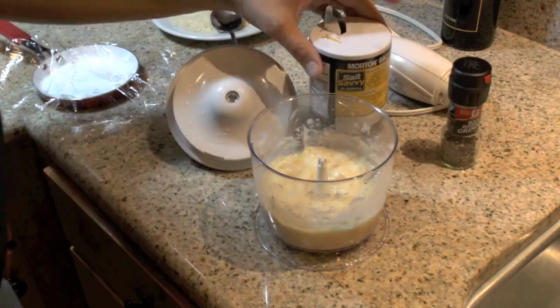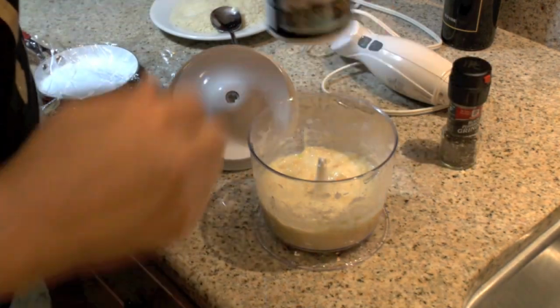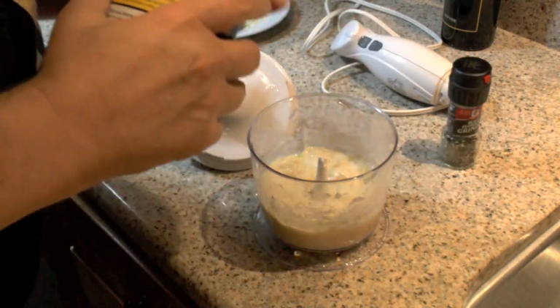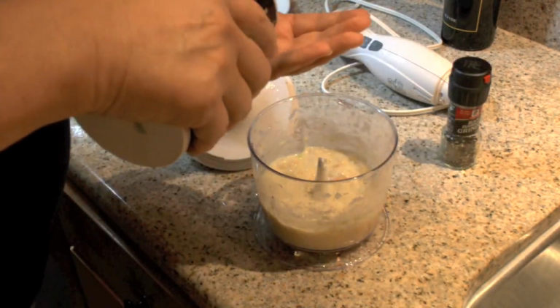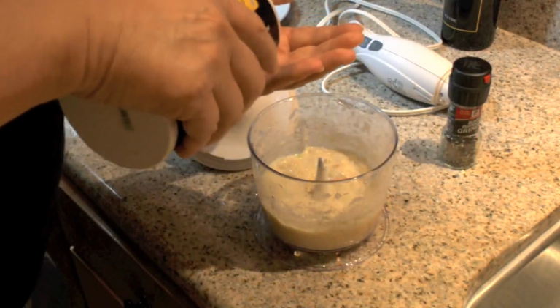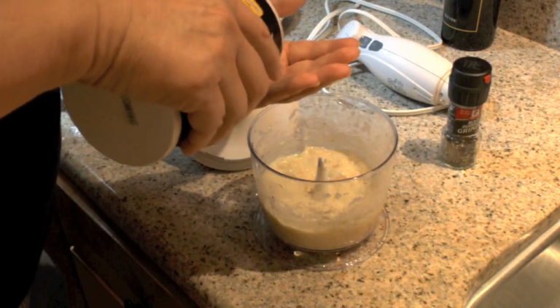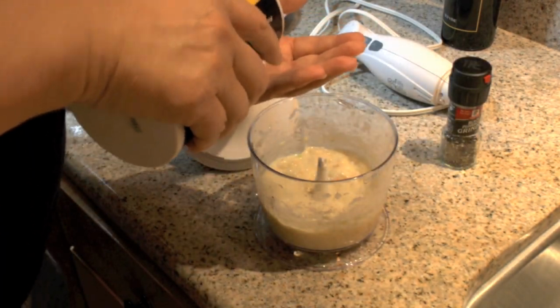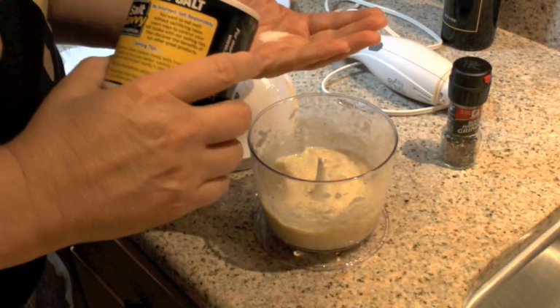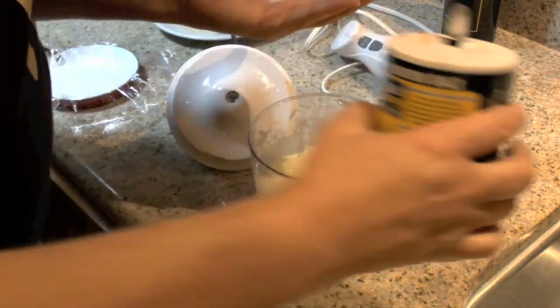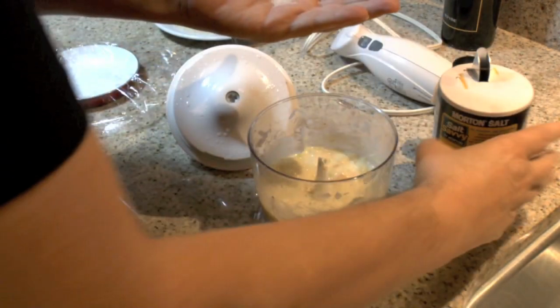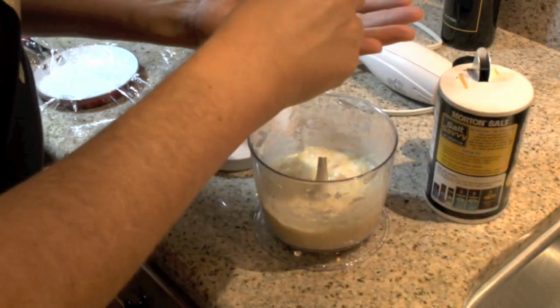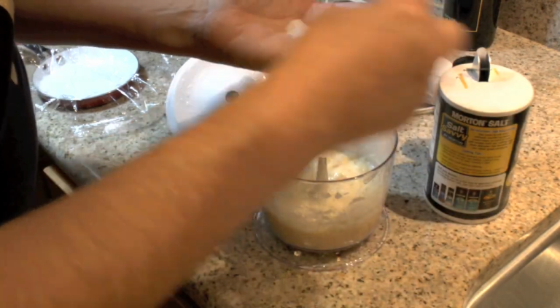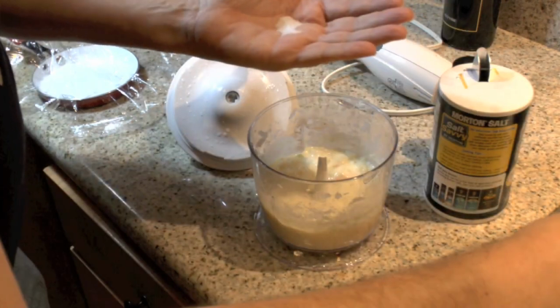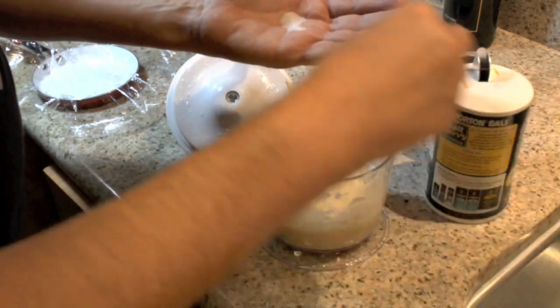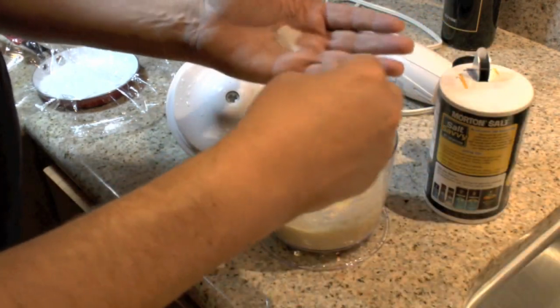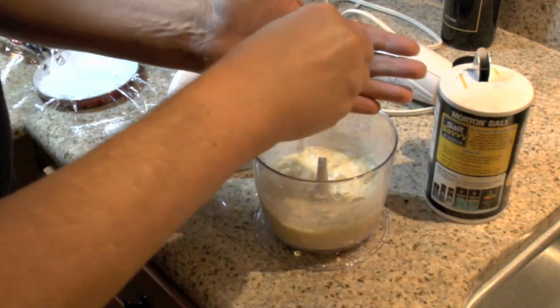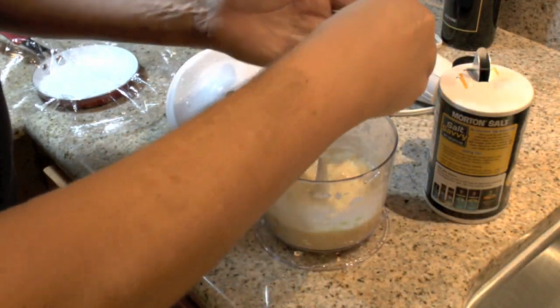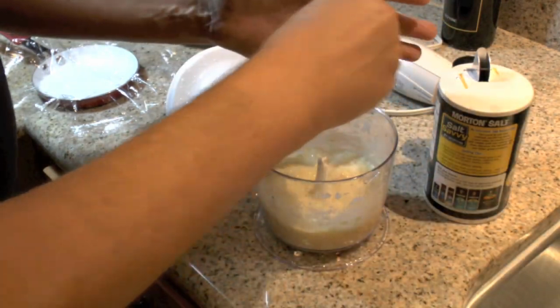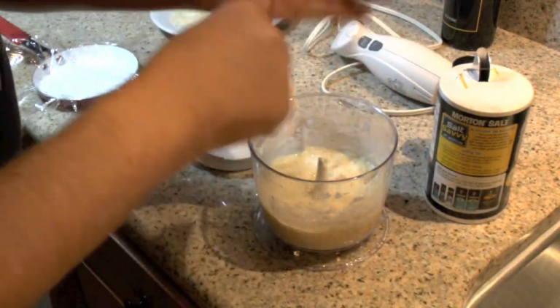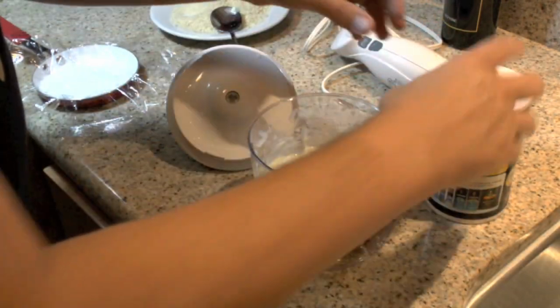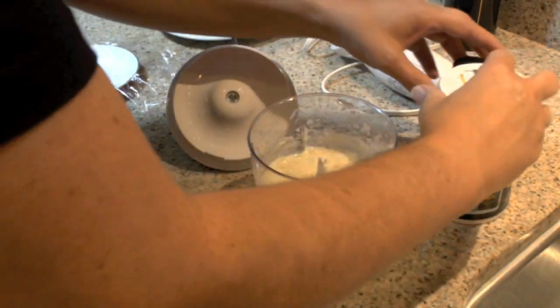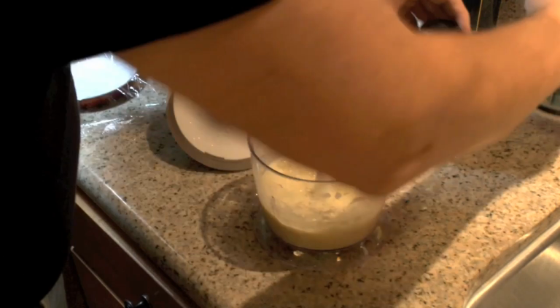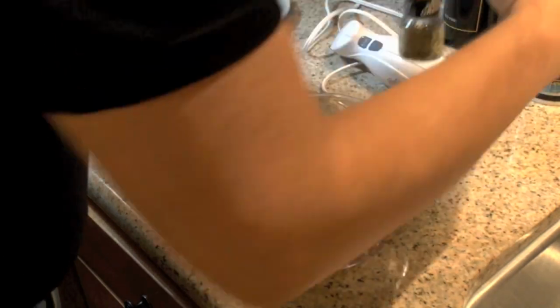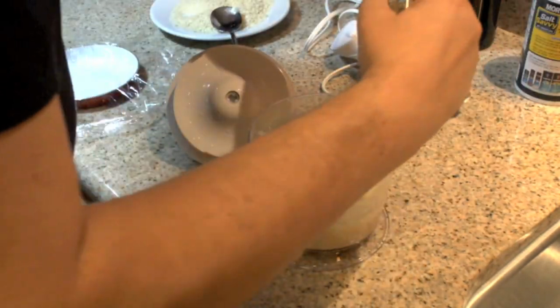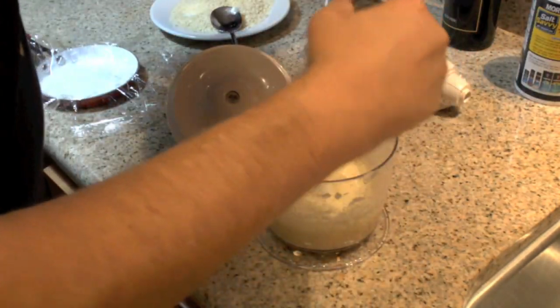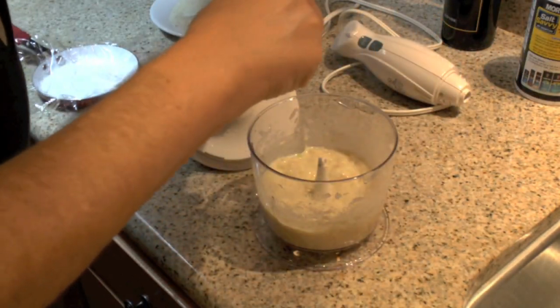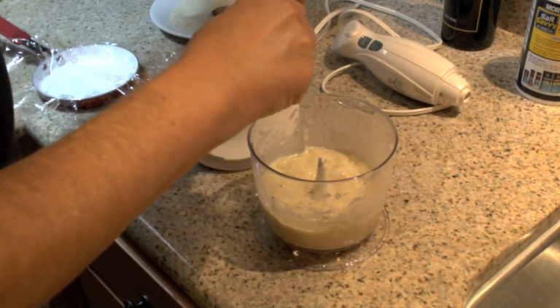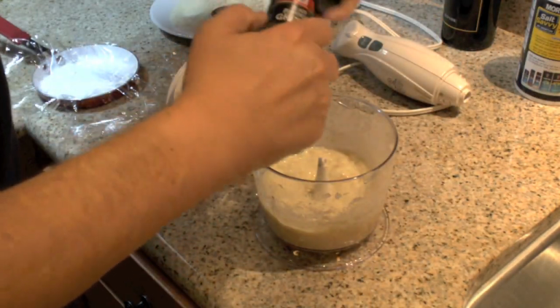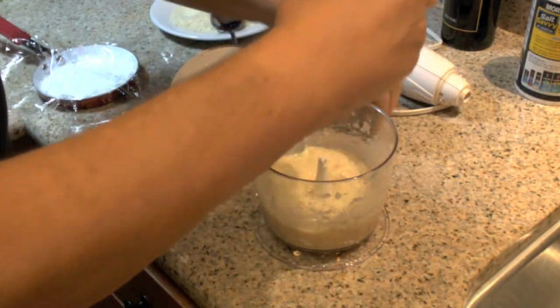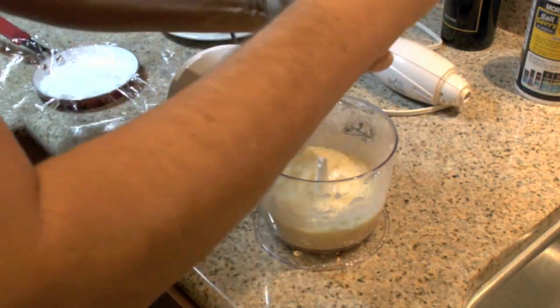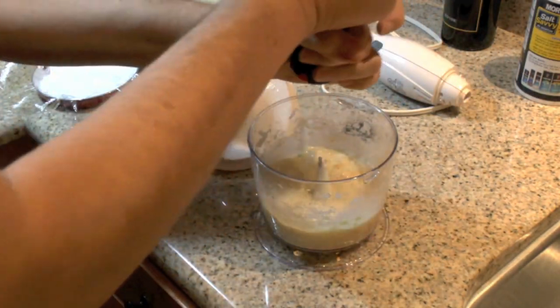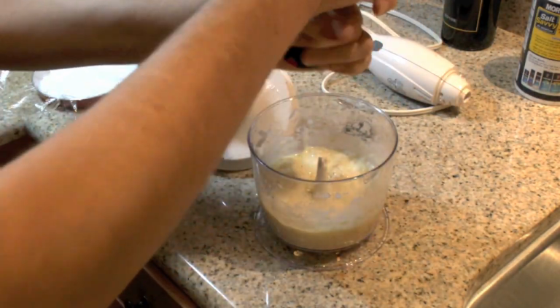I need a little bit of salt — that's probably a little too much. There we go, about a quarter teaspoon of salt. We're going to put some black pepper.